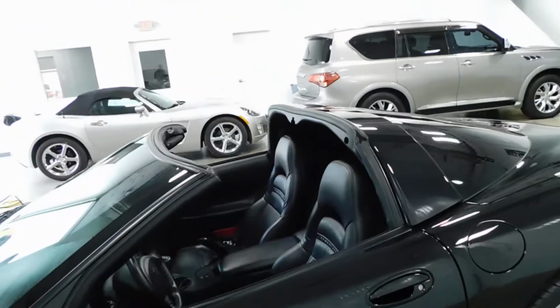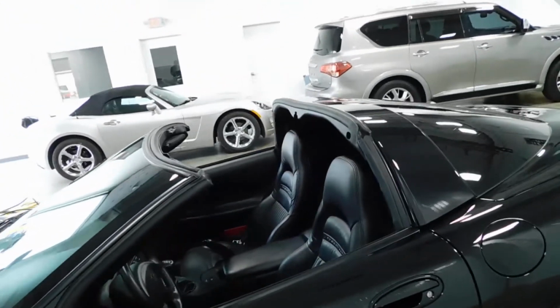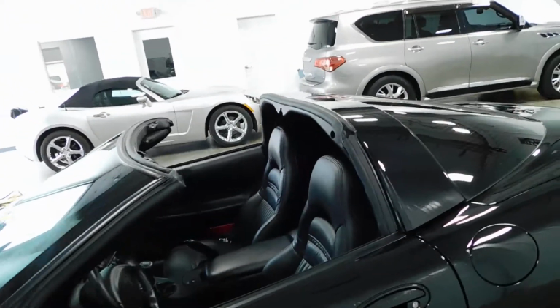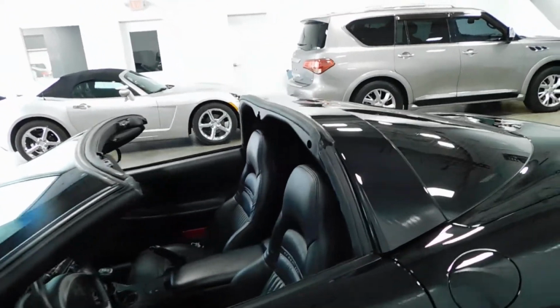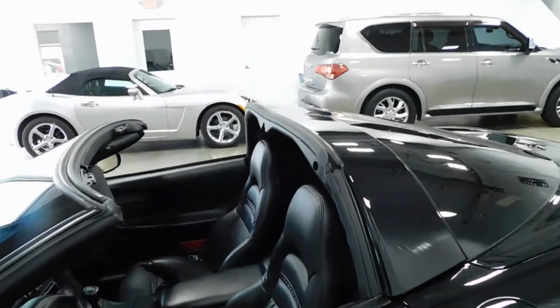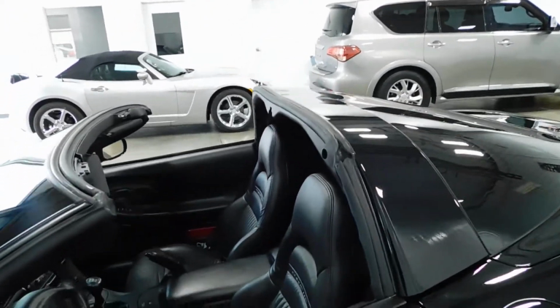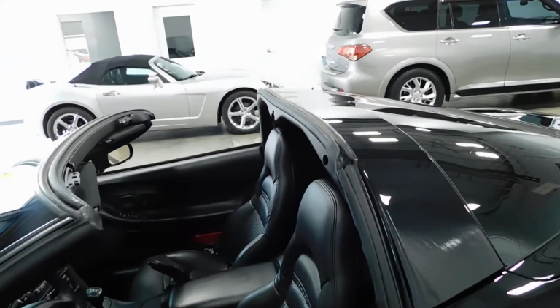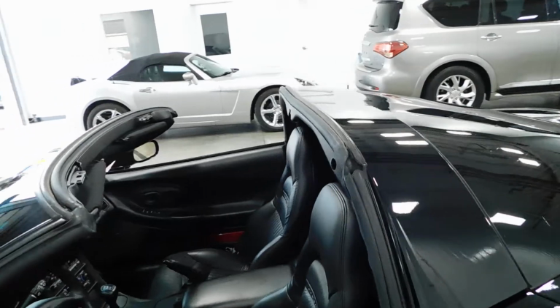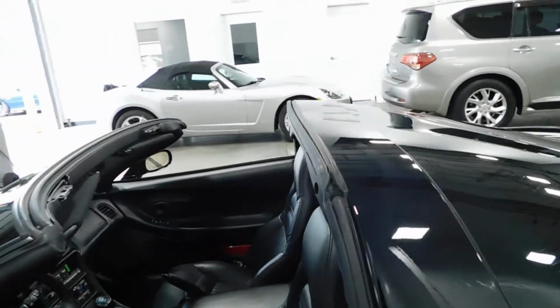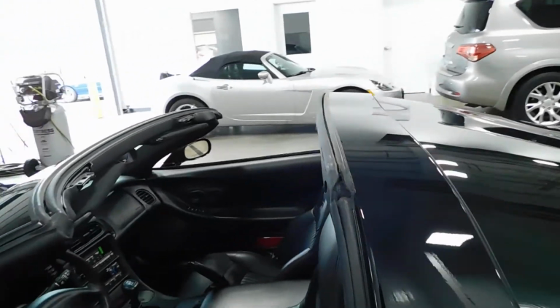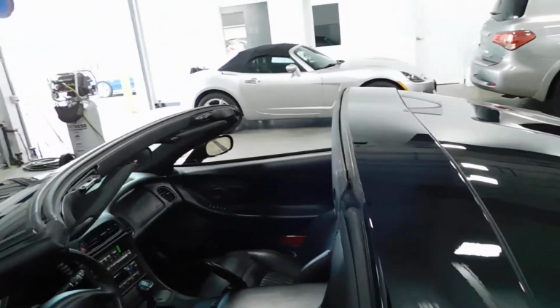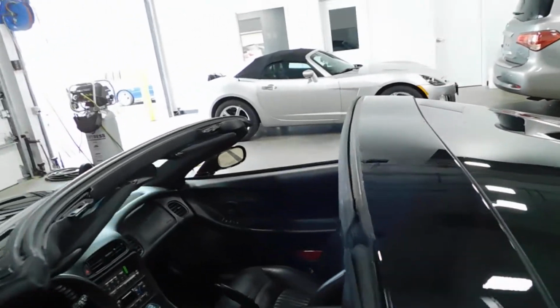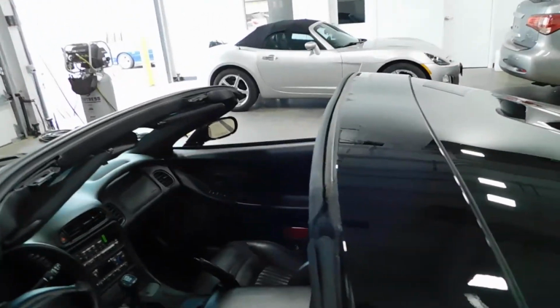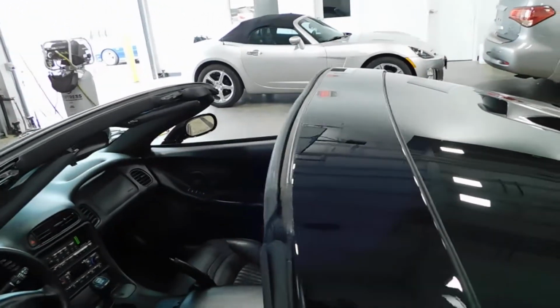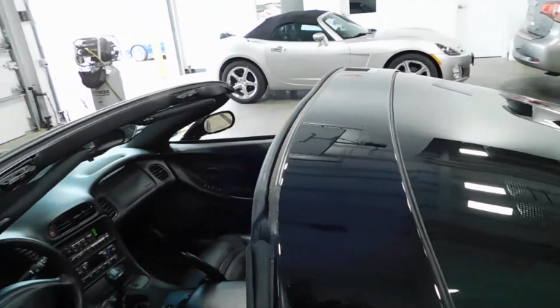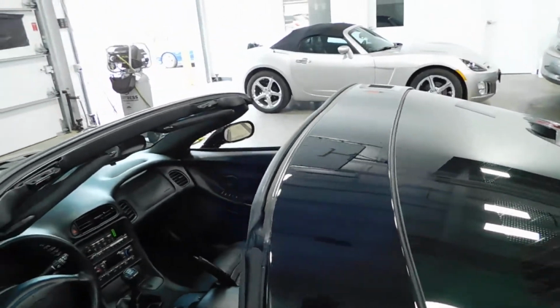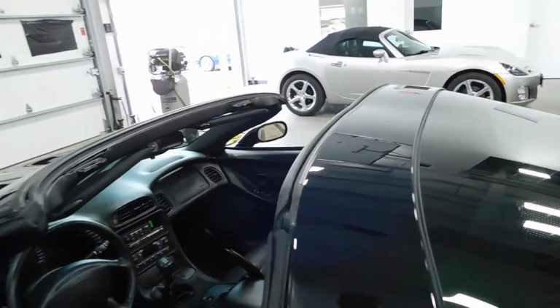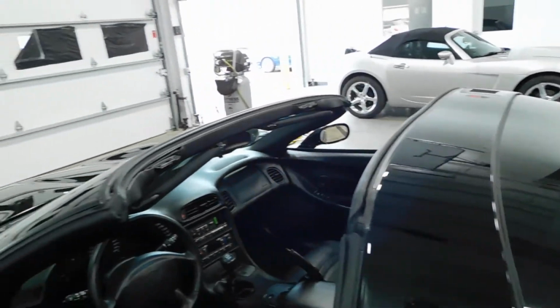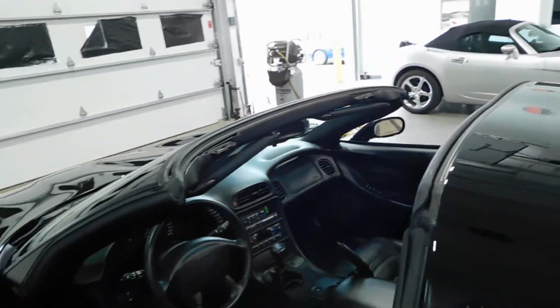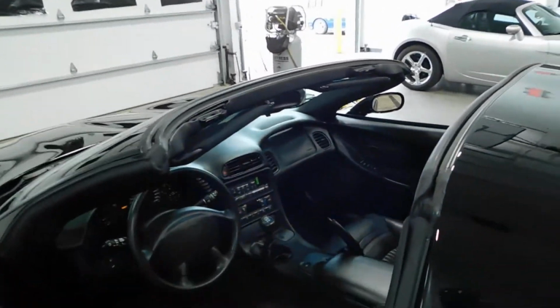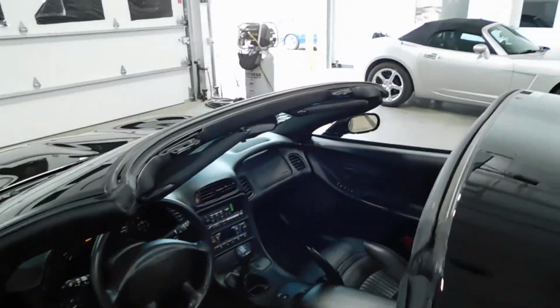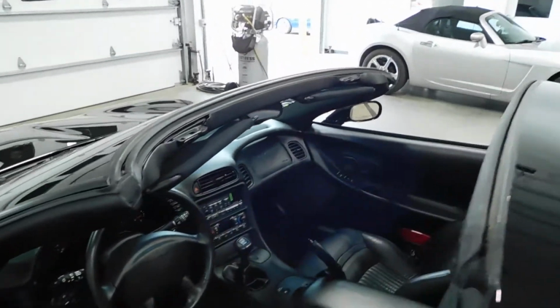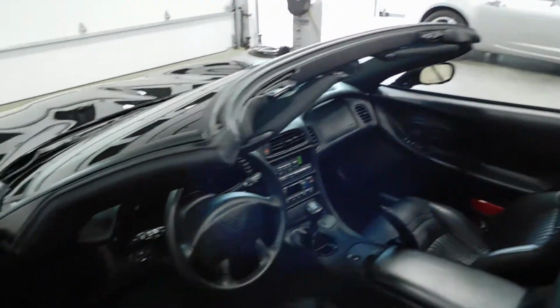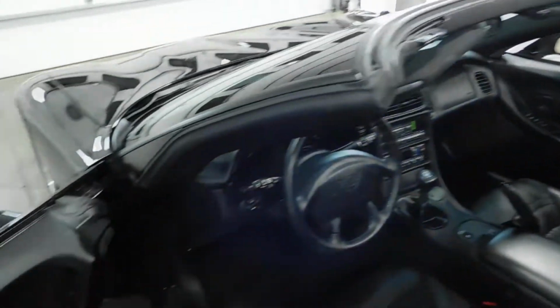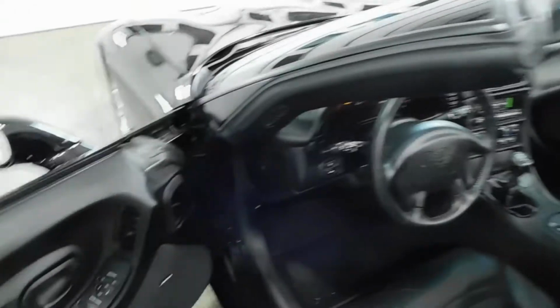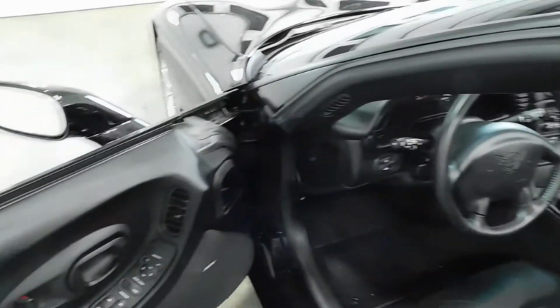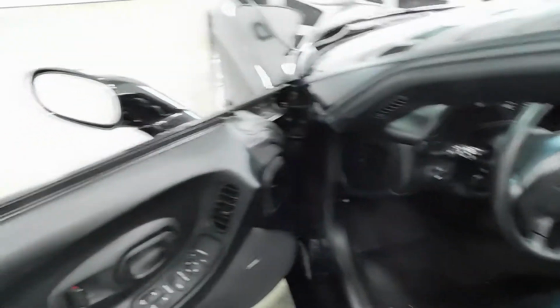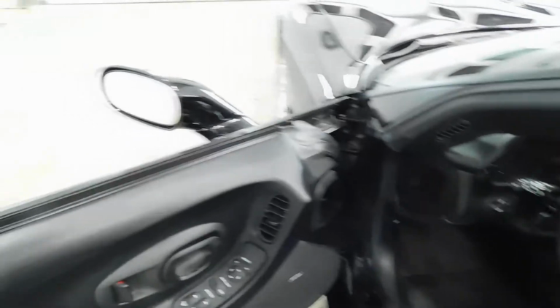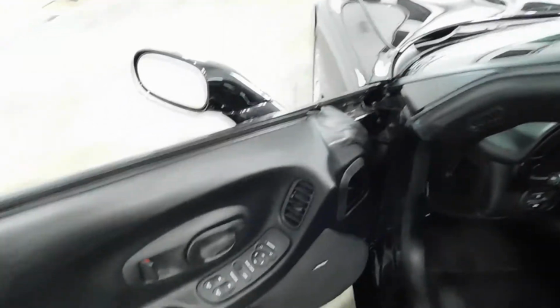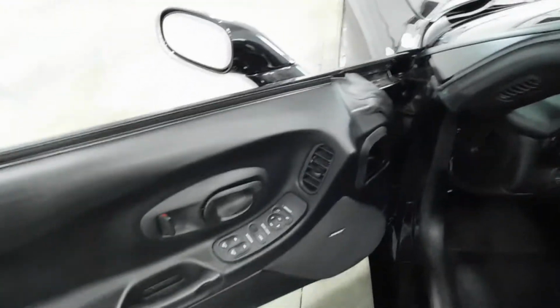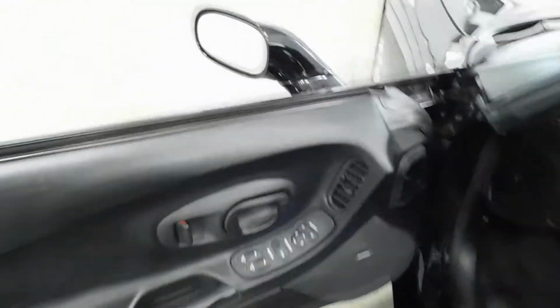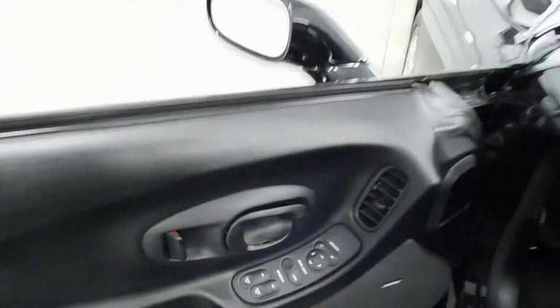You can see it does have the removable glass top. I'll show you that in the trunk here in just a second. We'll go ahead and jump on the inside where you can see it's very clean.